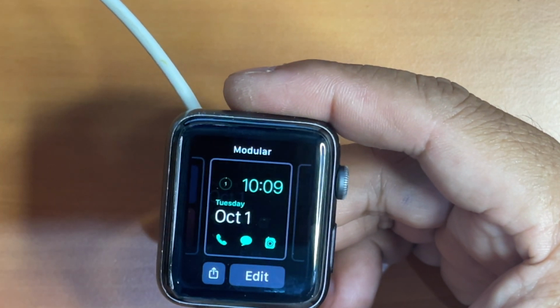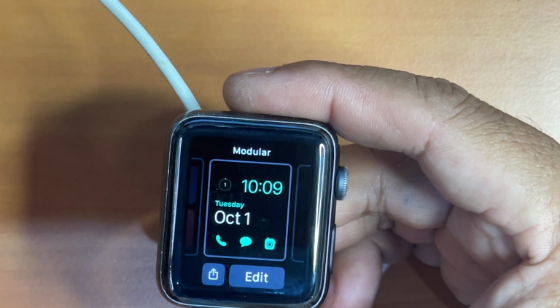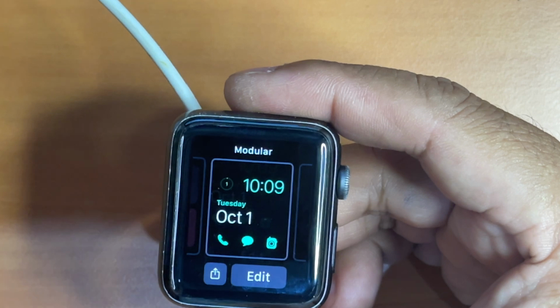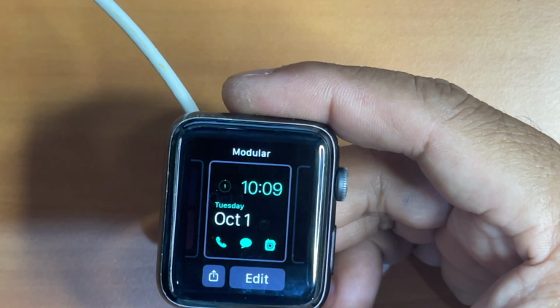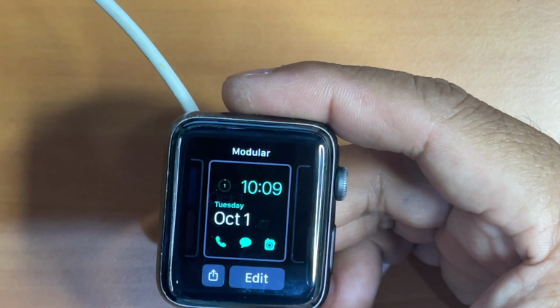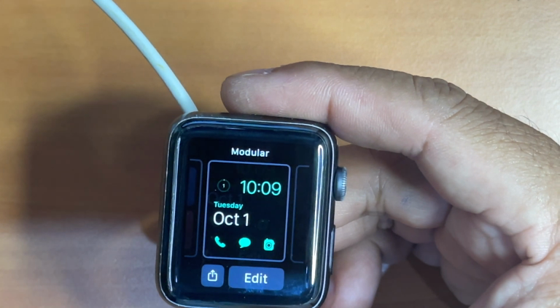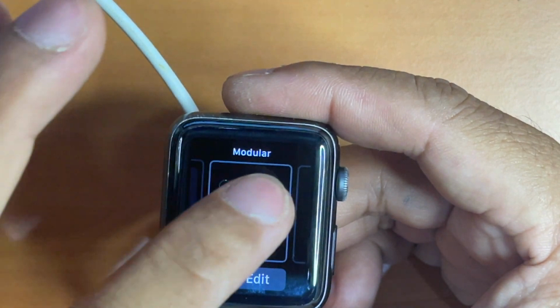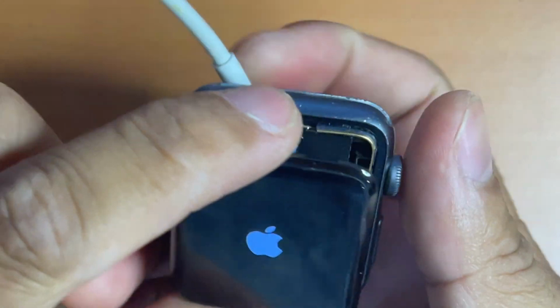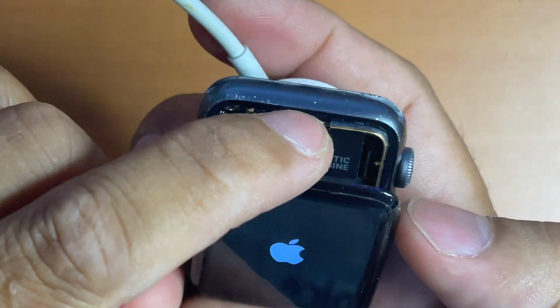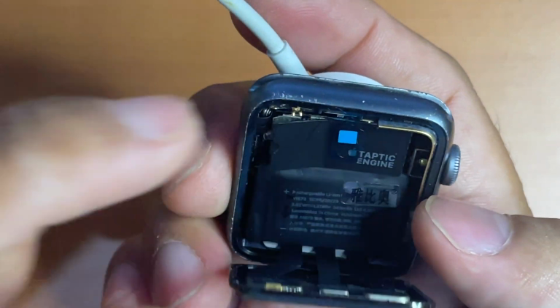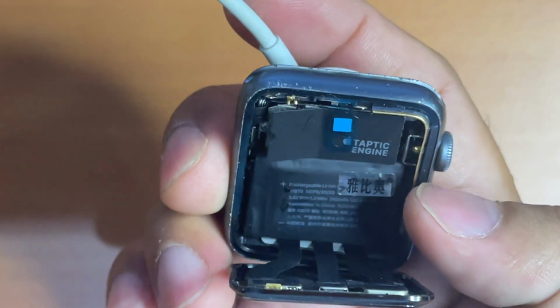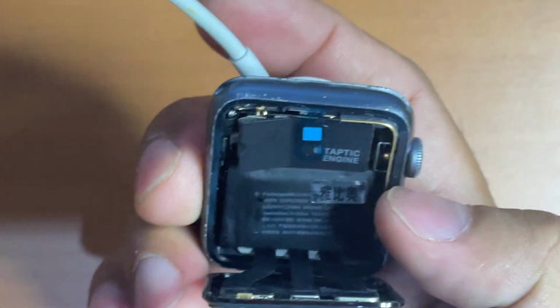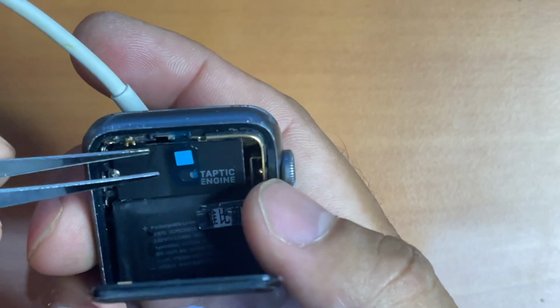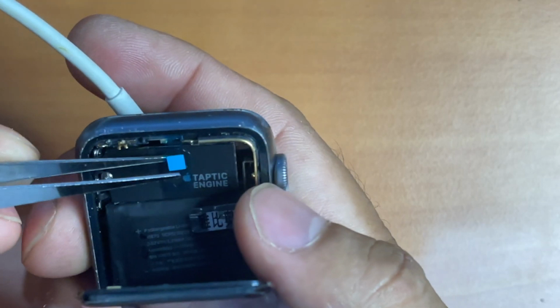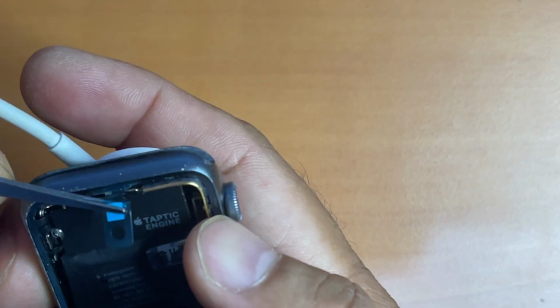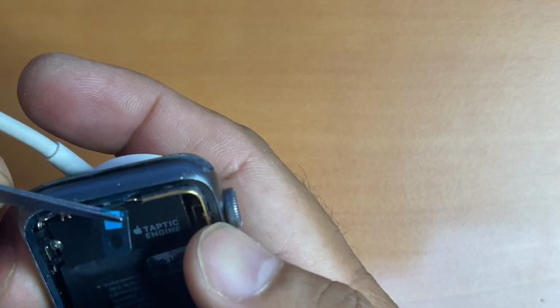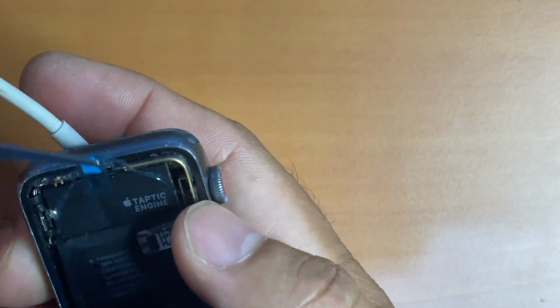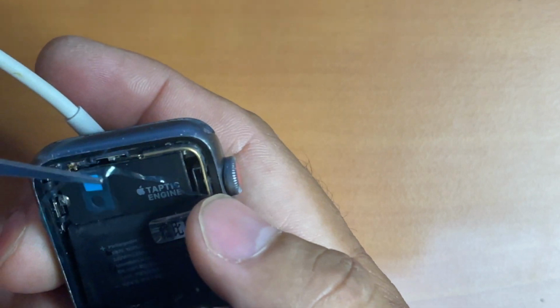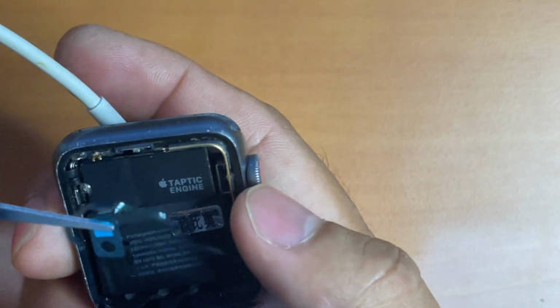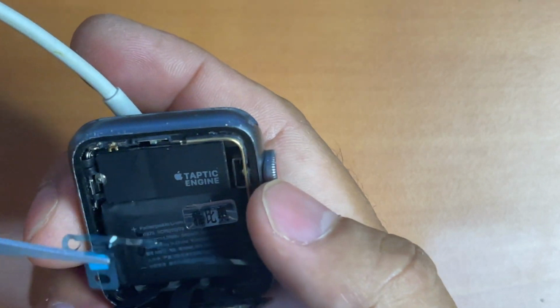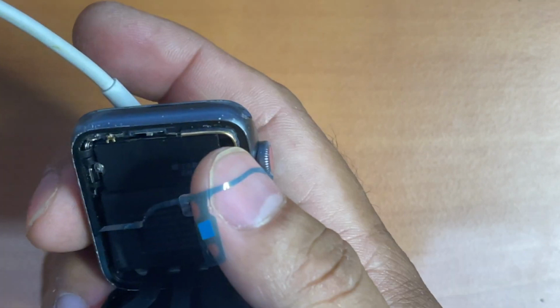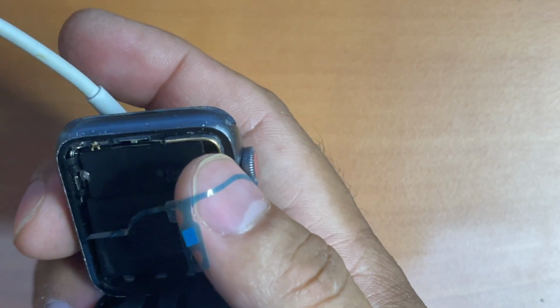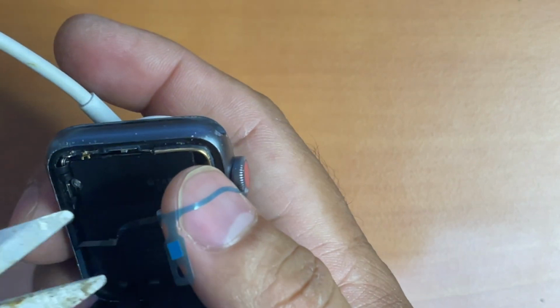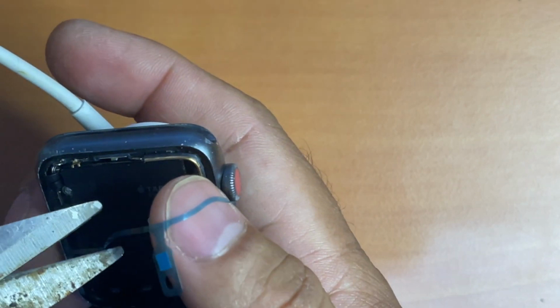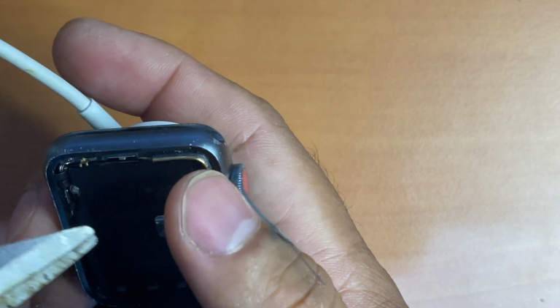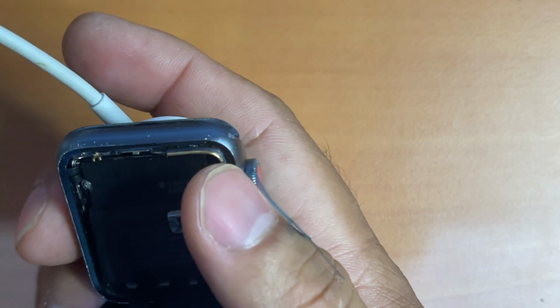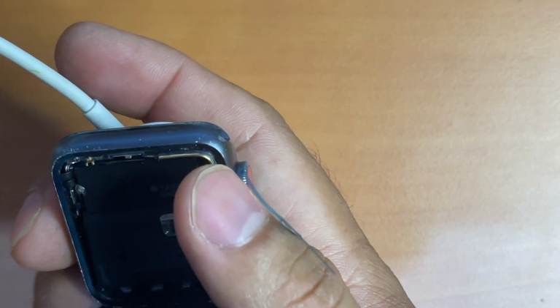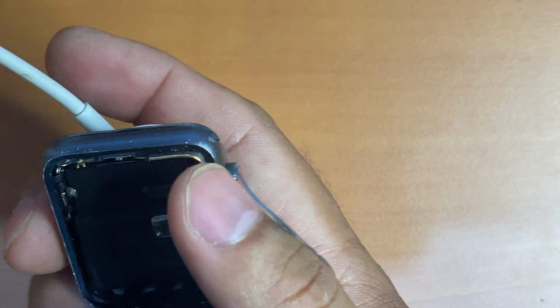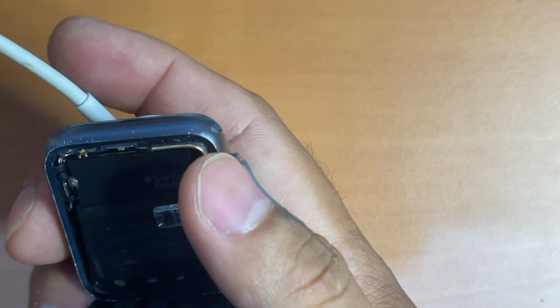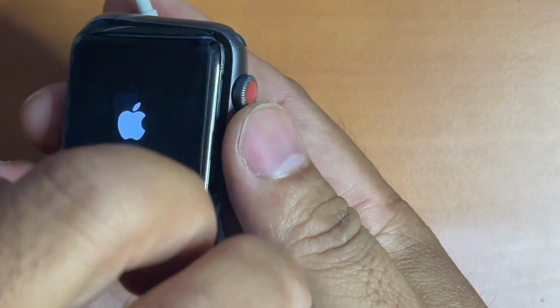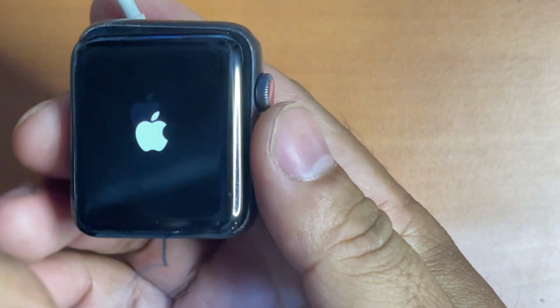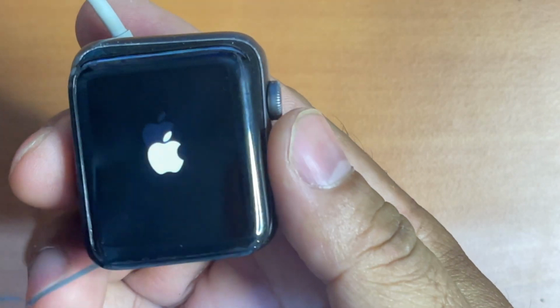Now it's time to stick the screen back to the housing. We need to remove the last protective plastic right here and use the scissors to cut it in half, and then peel it off.